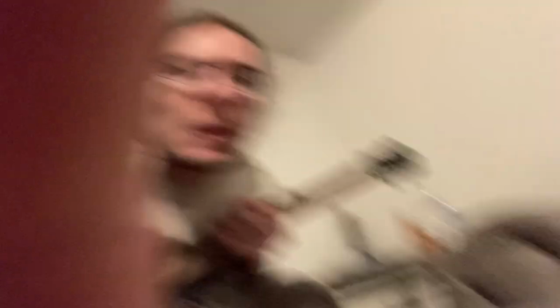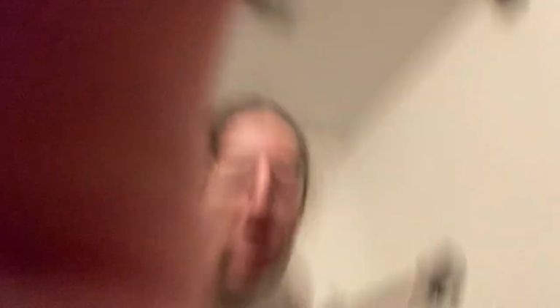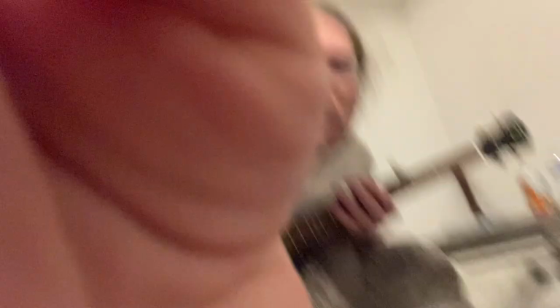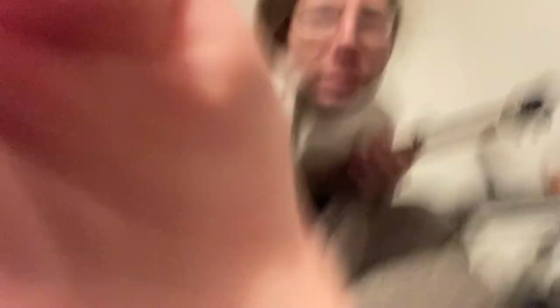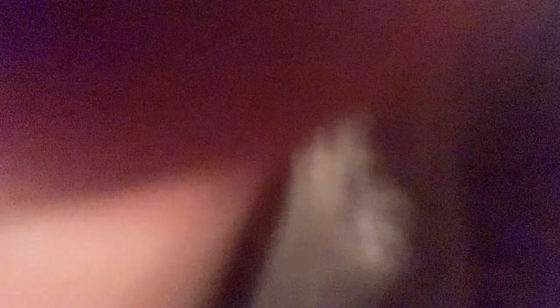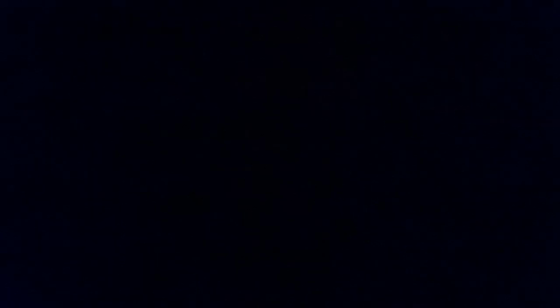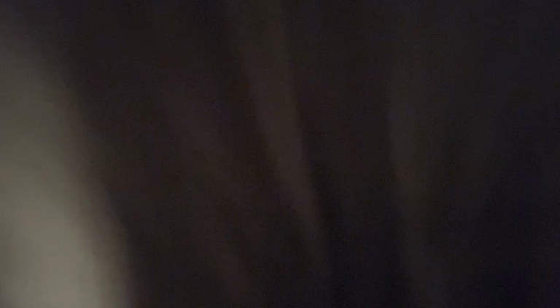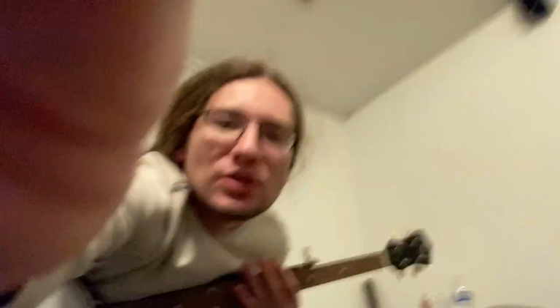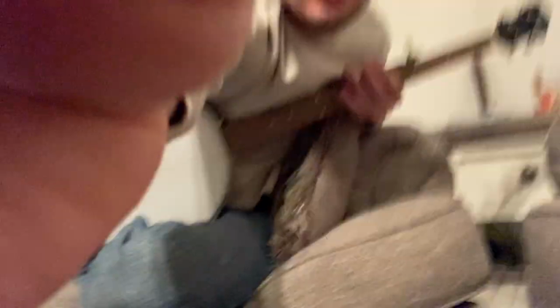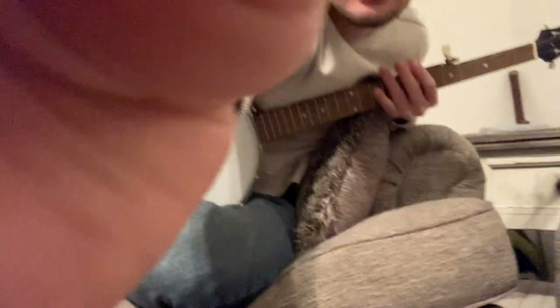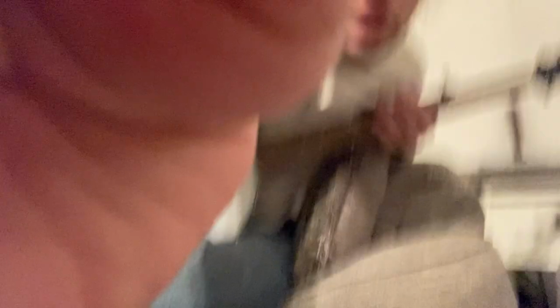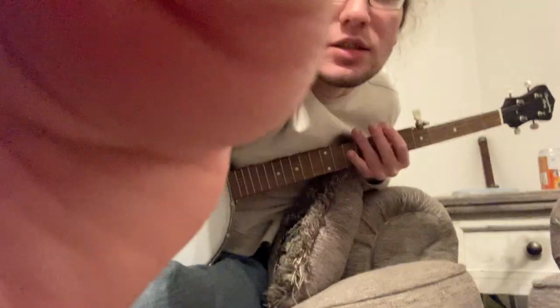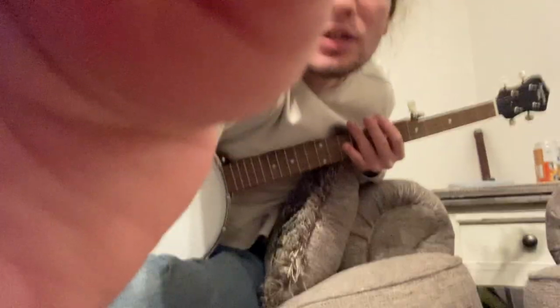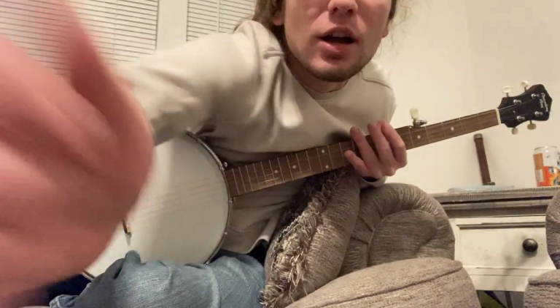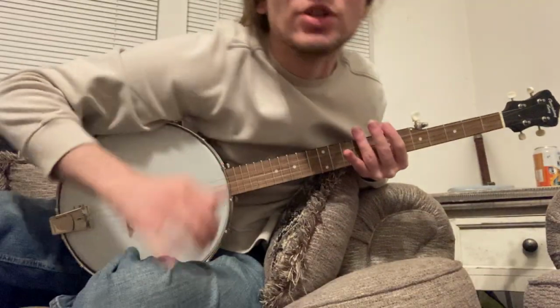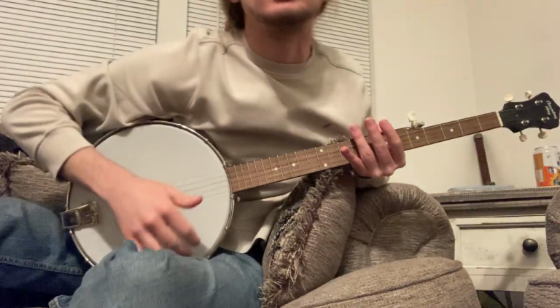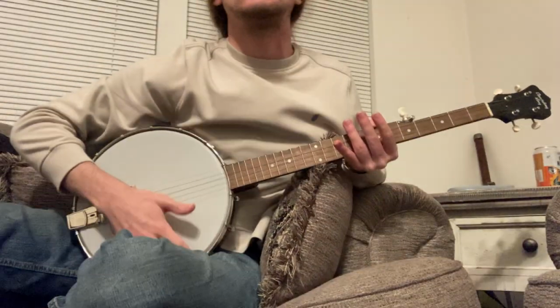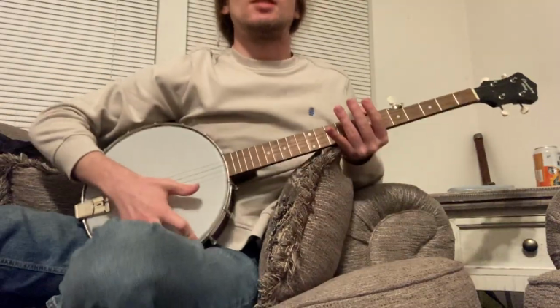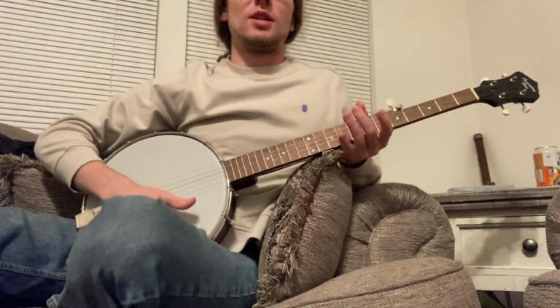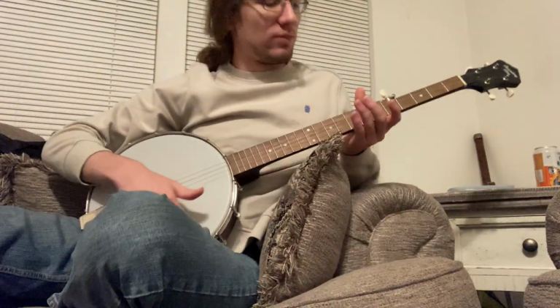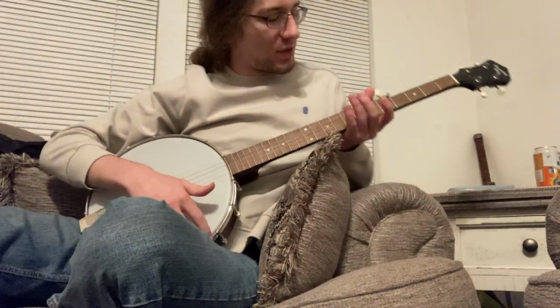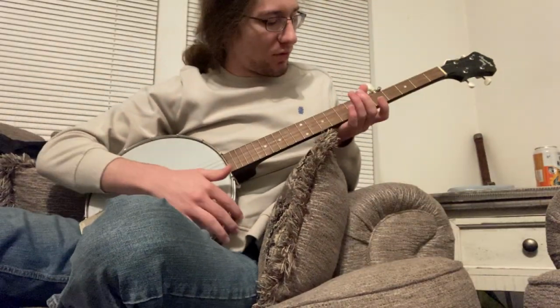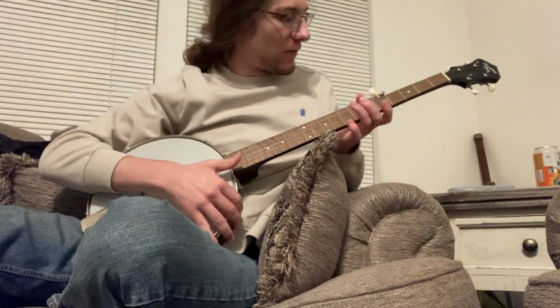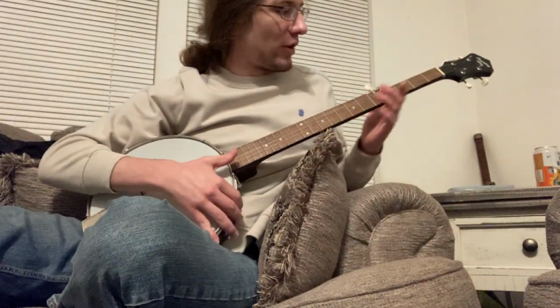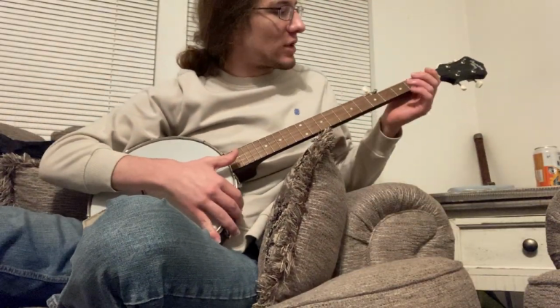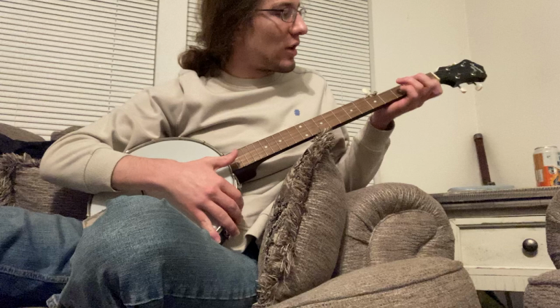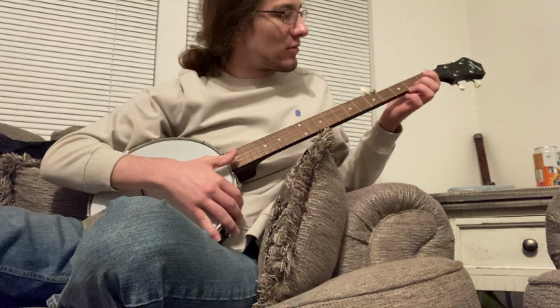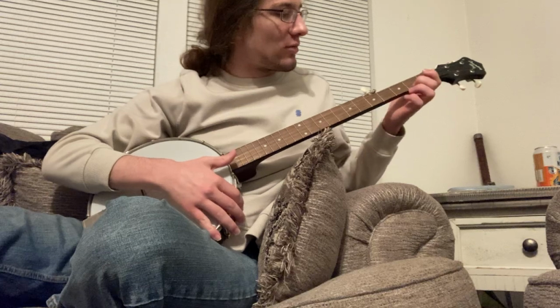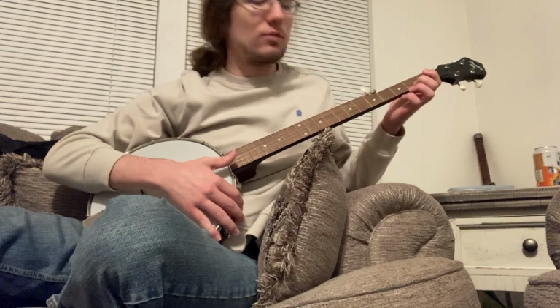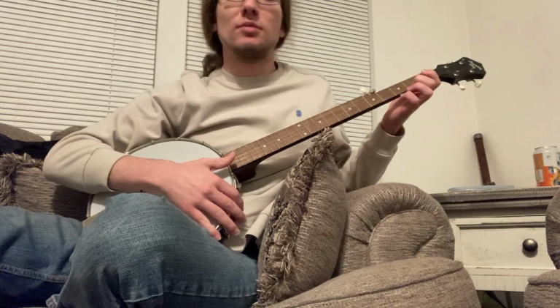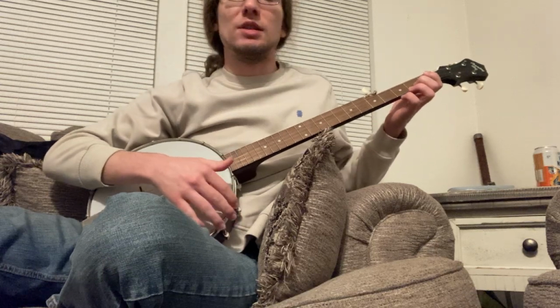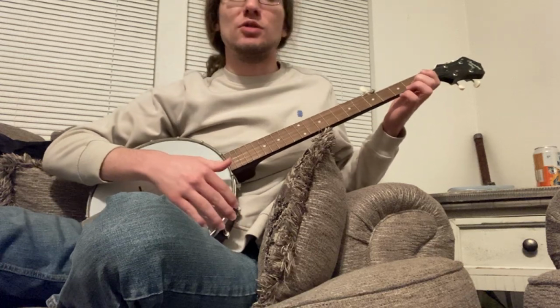Kate lent me her banjo and I started practicing the claw hammer technique. Still very rusty on it, but I made a little tune.